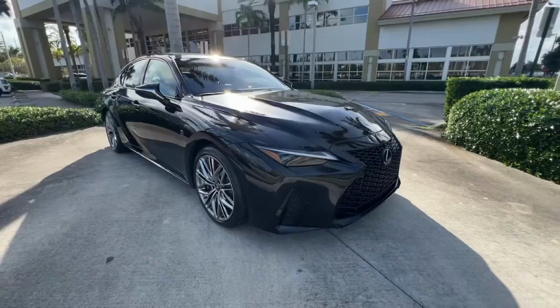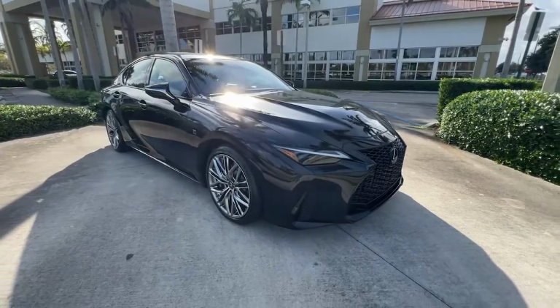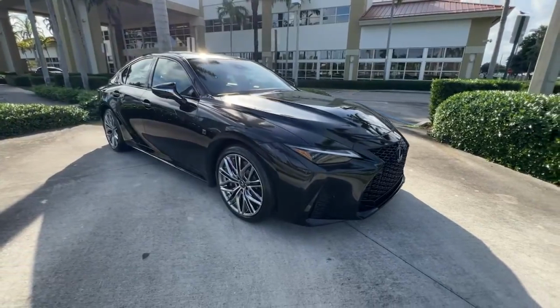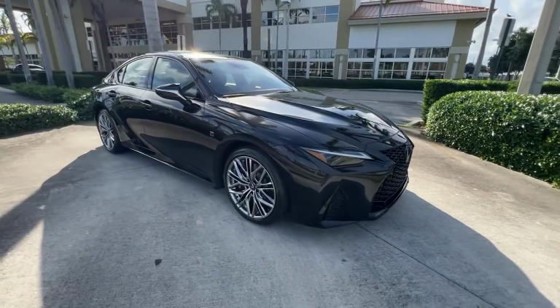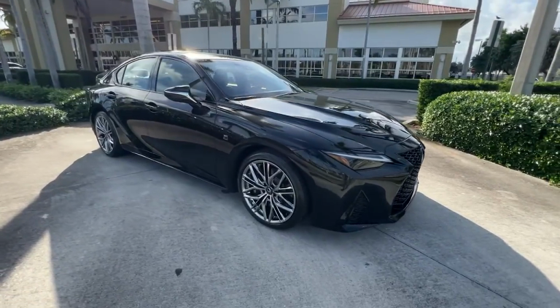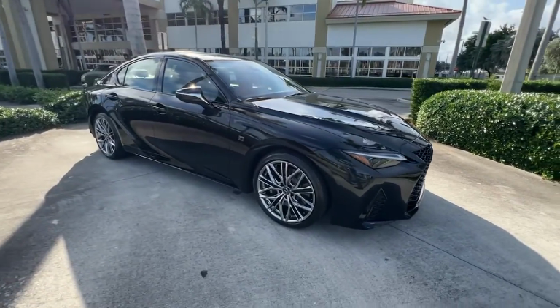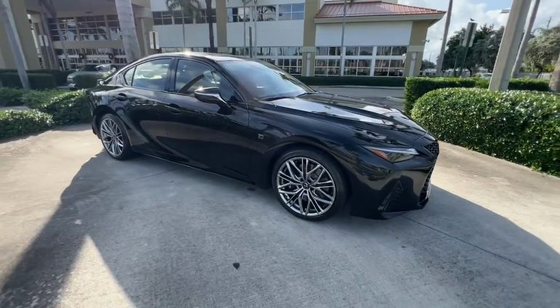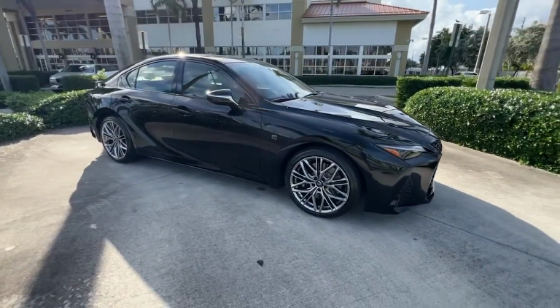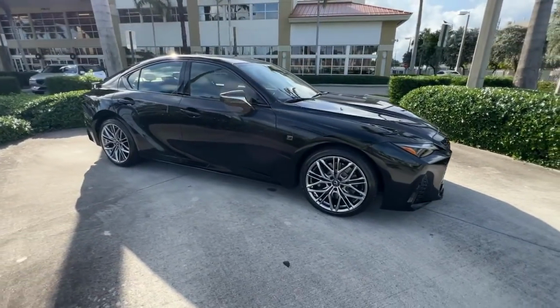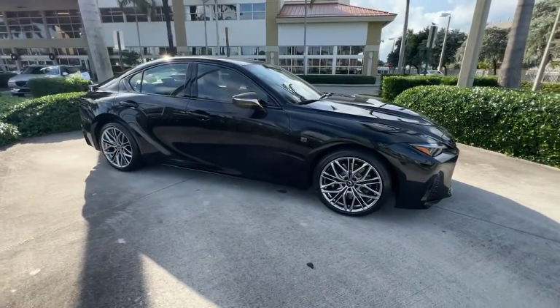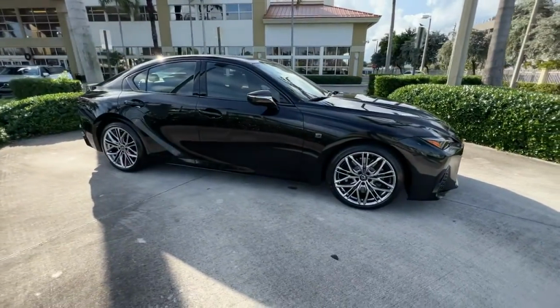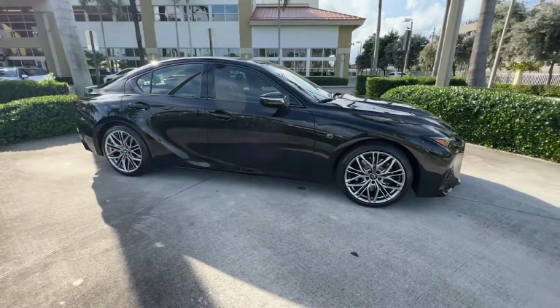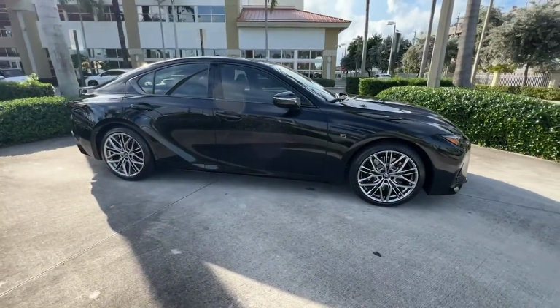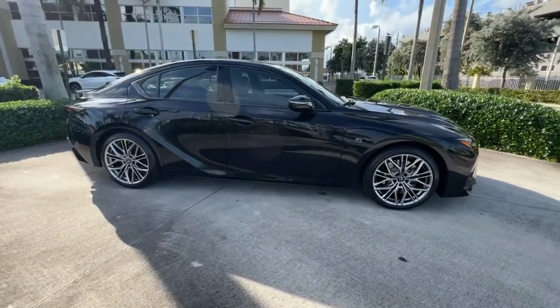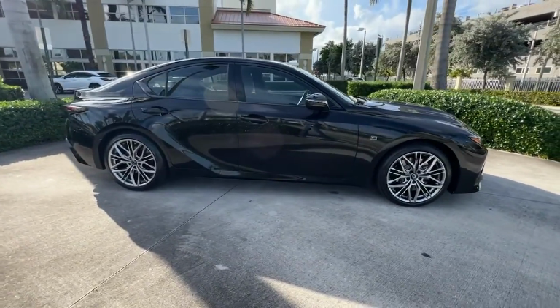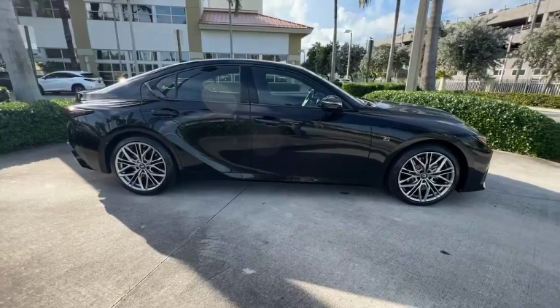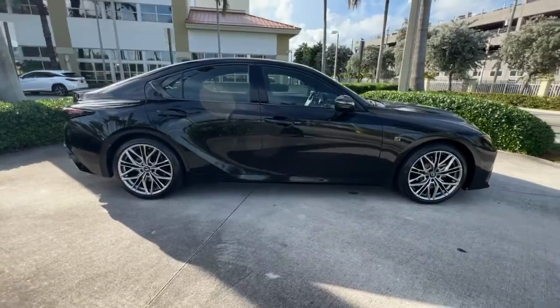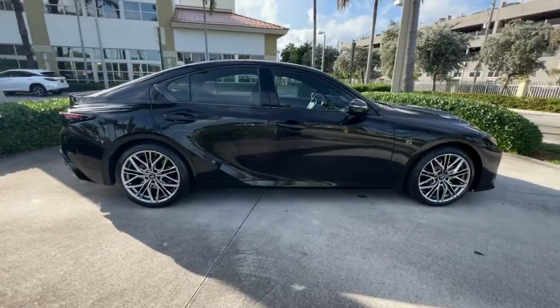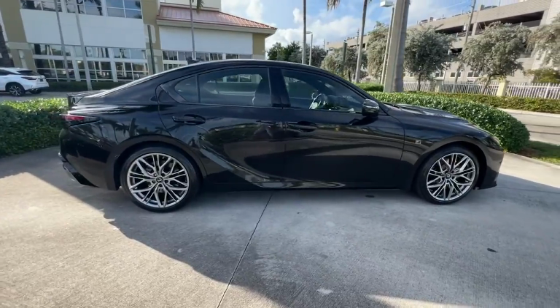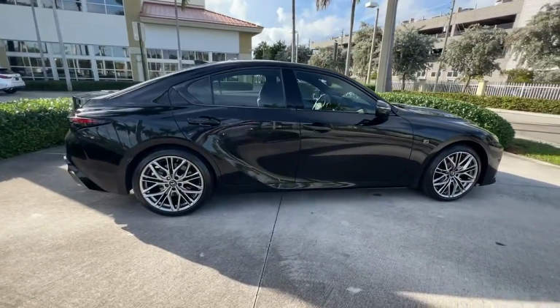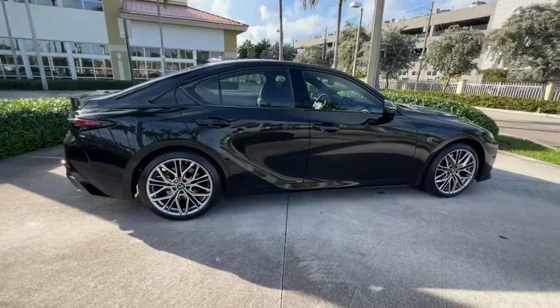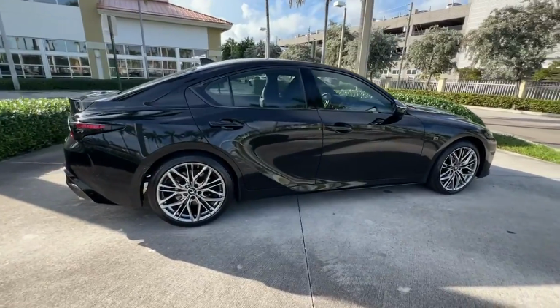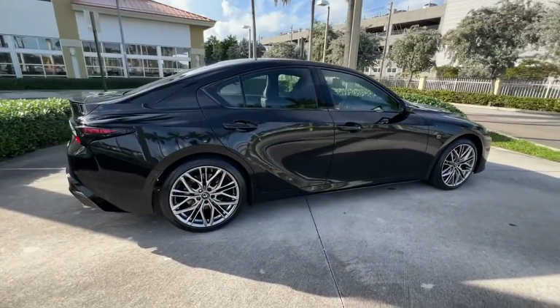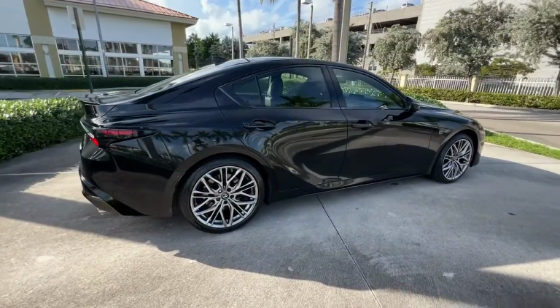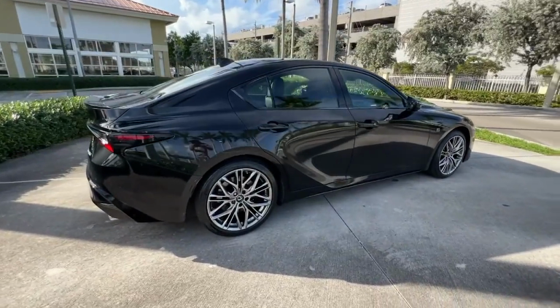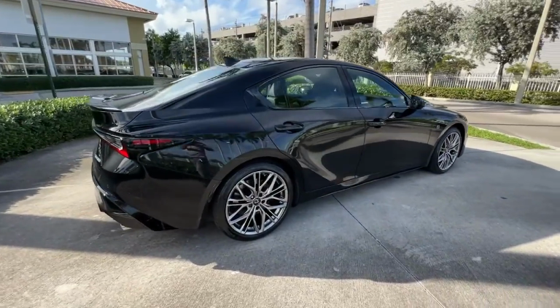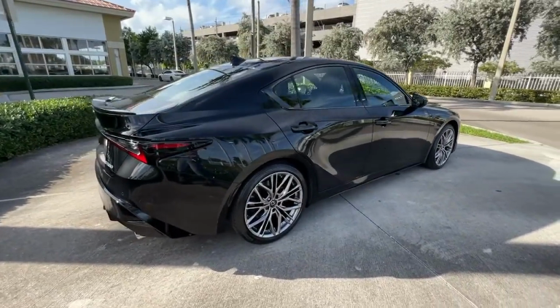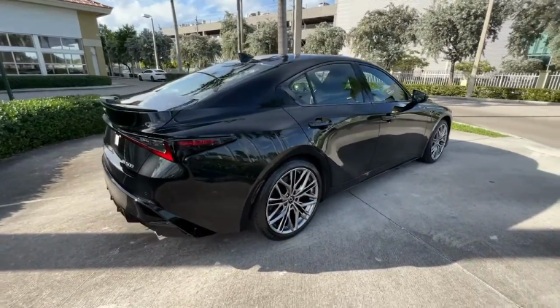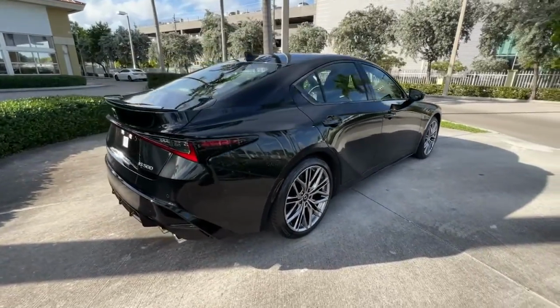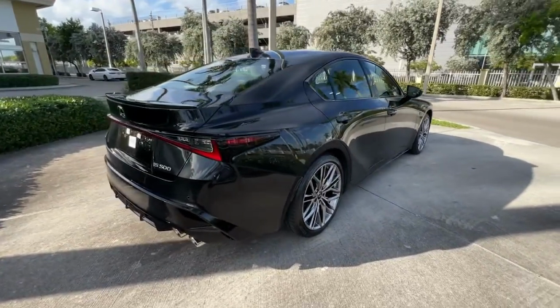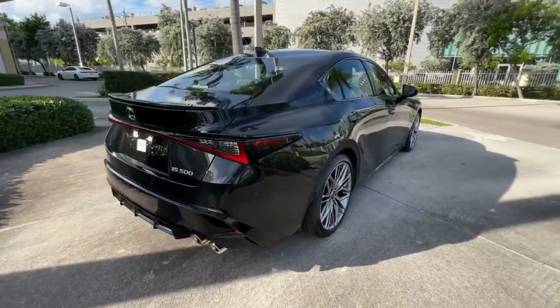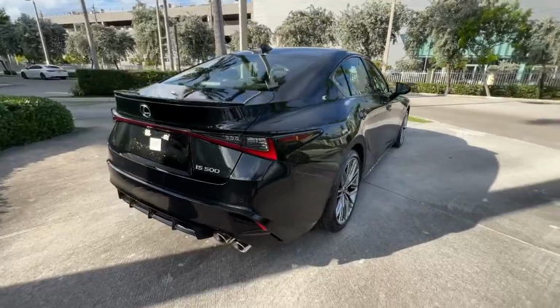This could be the car for you. The 2022 Lexus IS. With less than 15,000 miles on the odometer, this vehicle stands out from the rest.